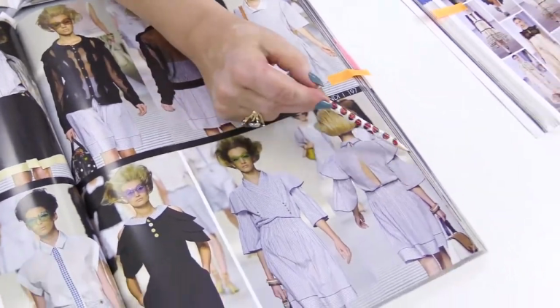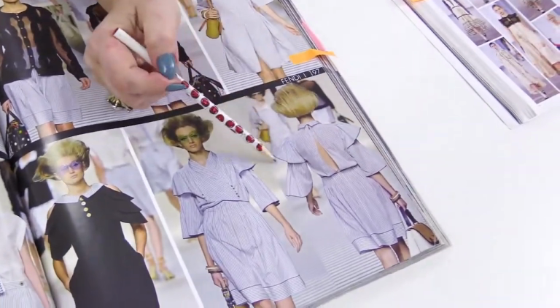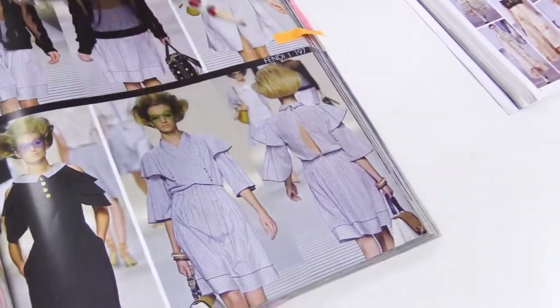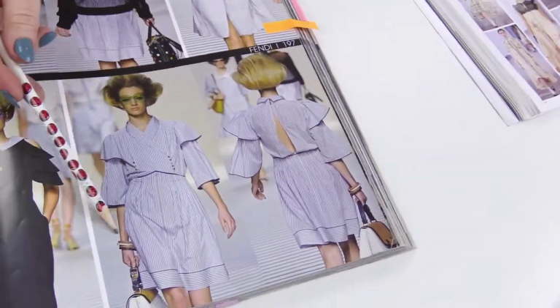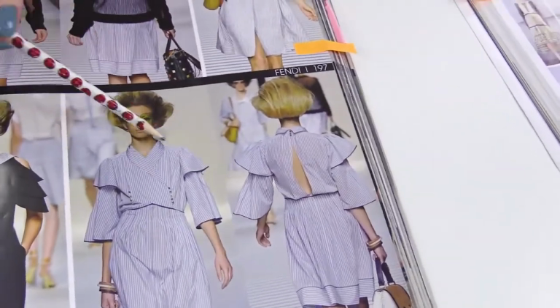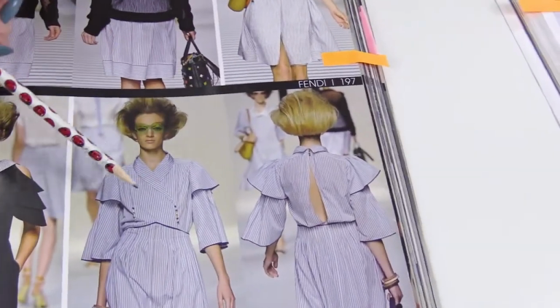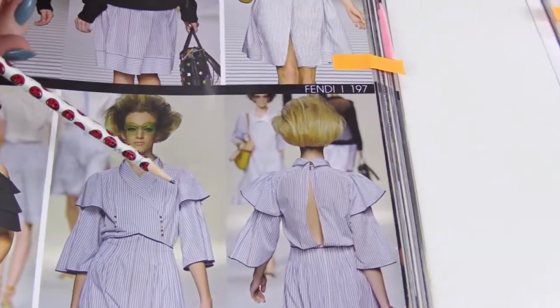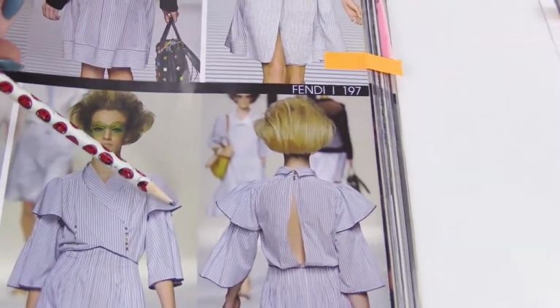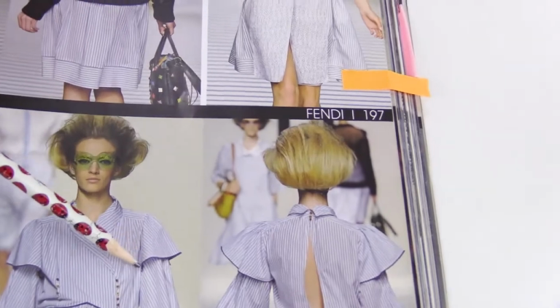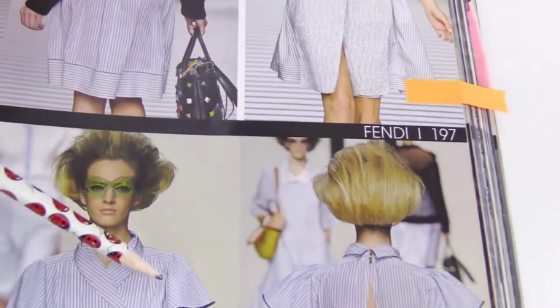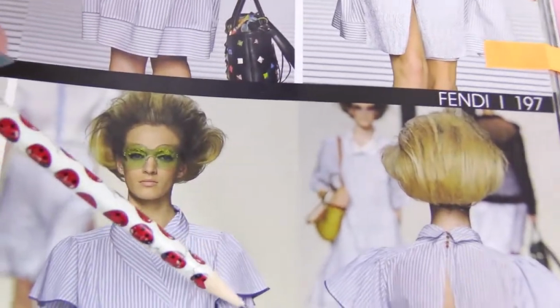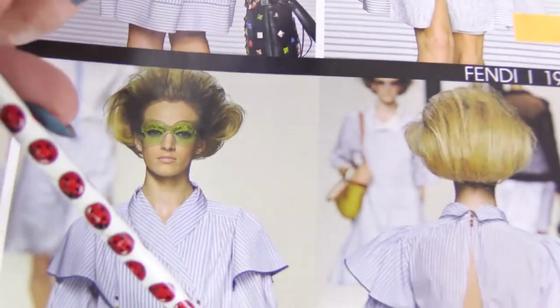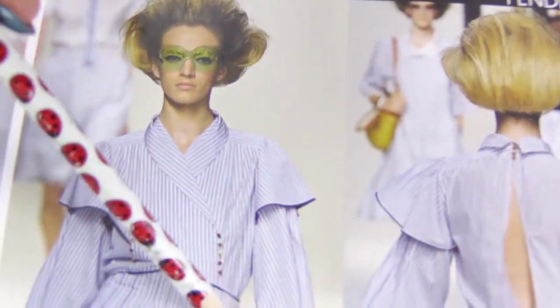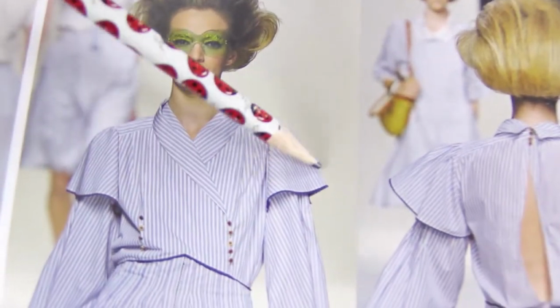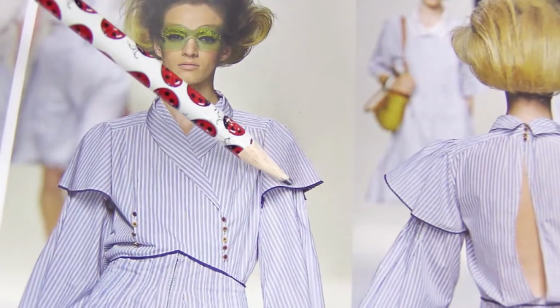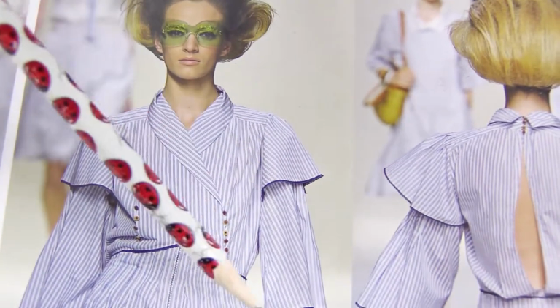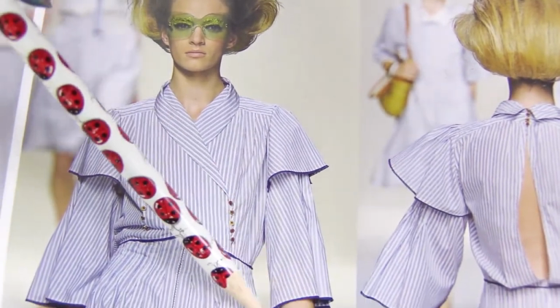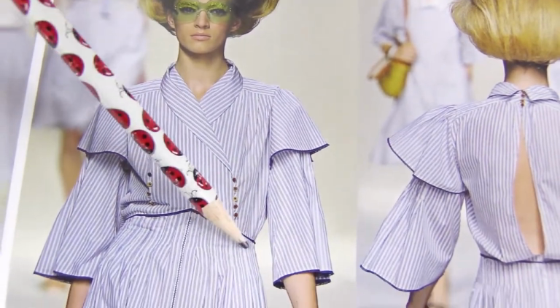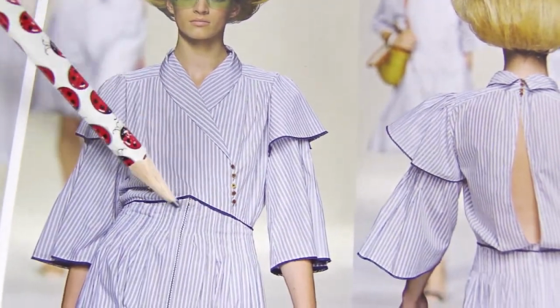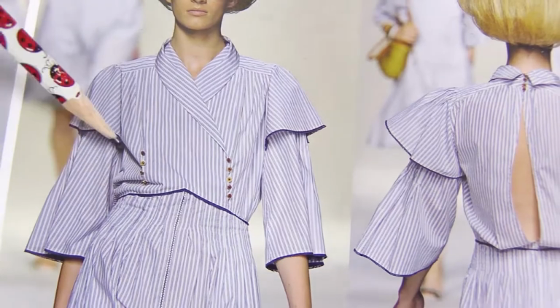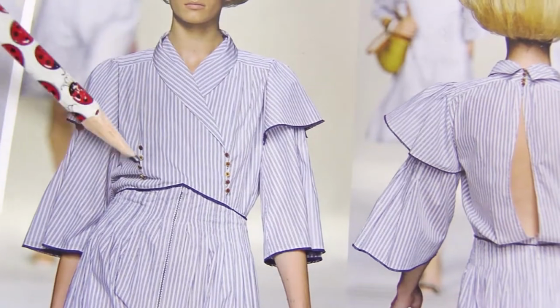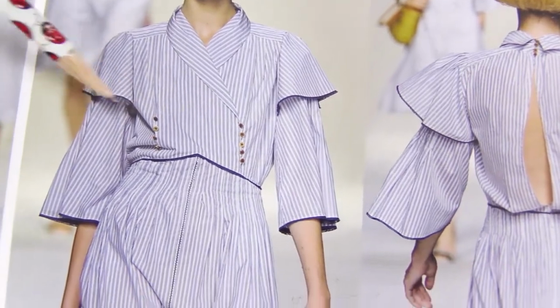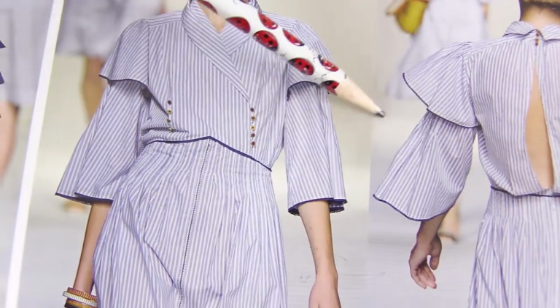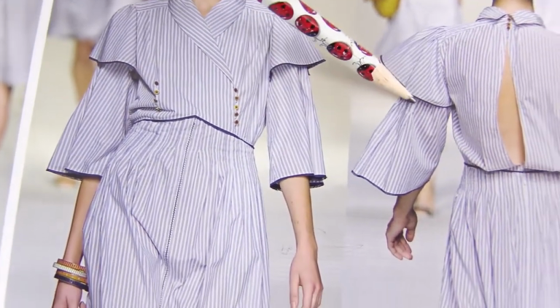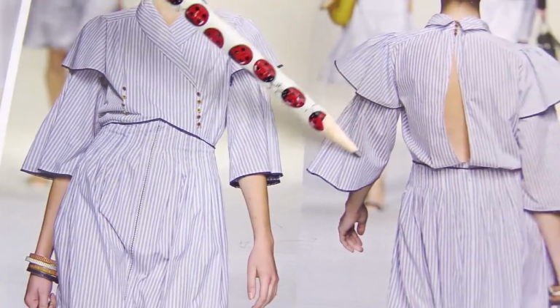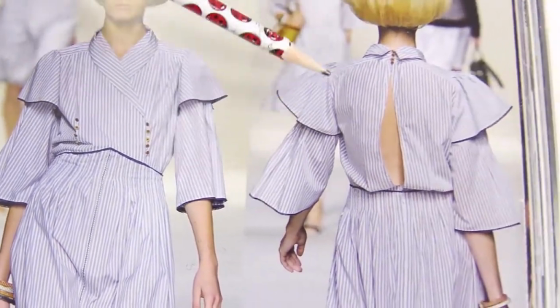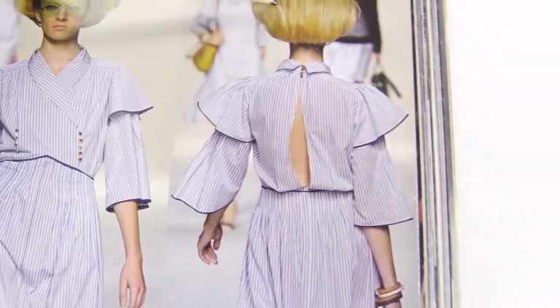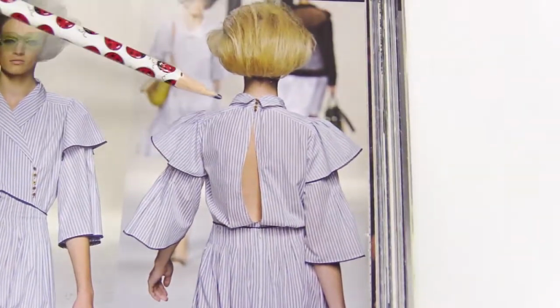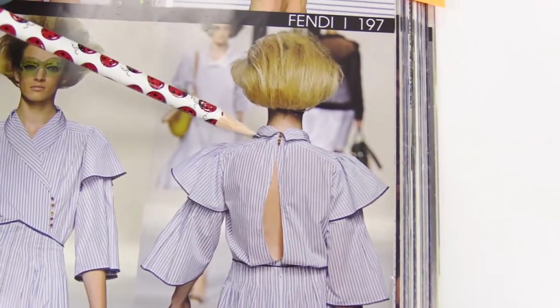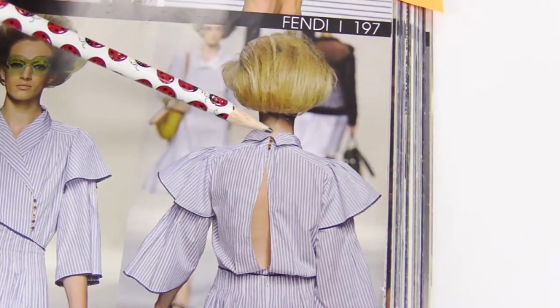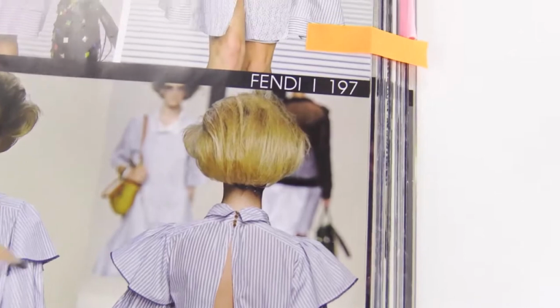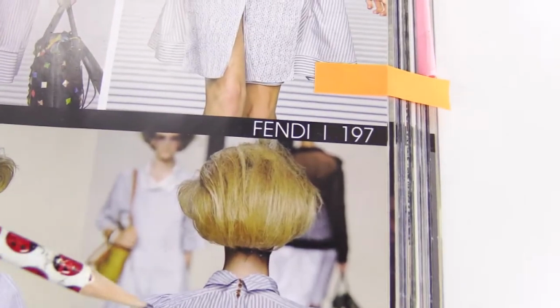Look at this design. From under the log comes the sleeve. See this sew-in piping? Here, here, along the edge, on the back. Look how the collar is made at the back.